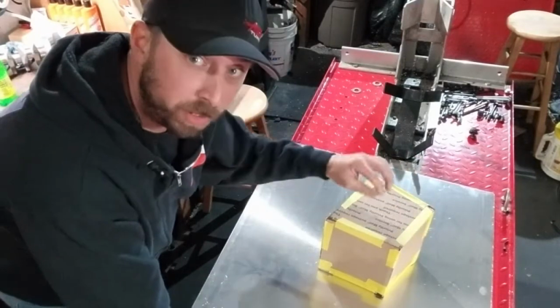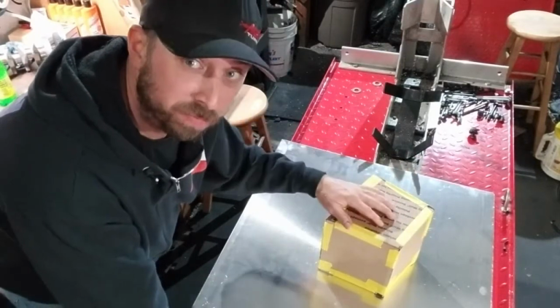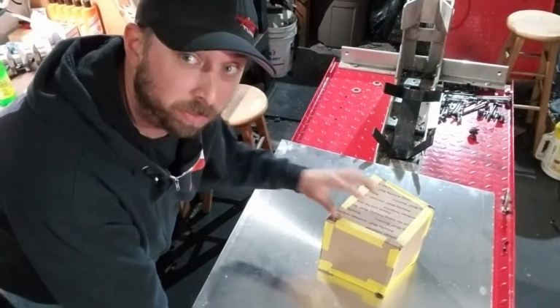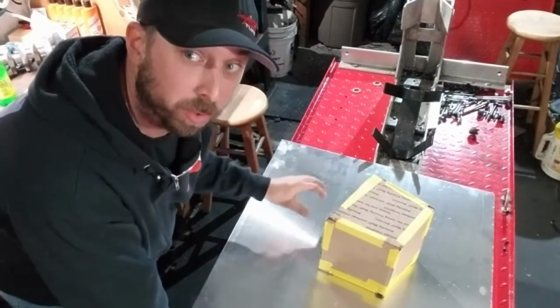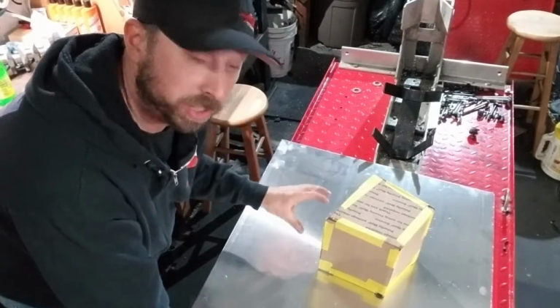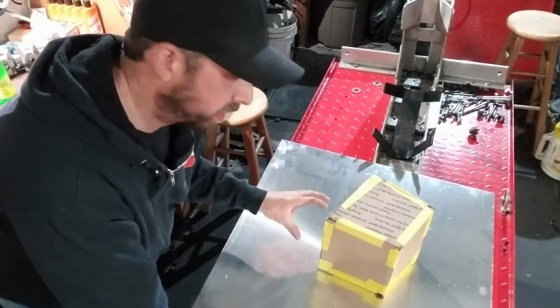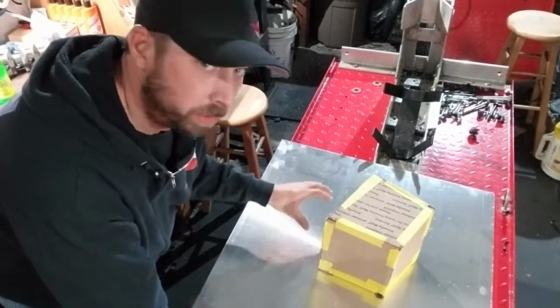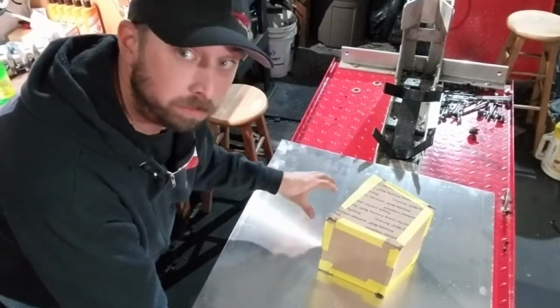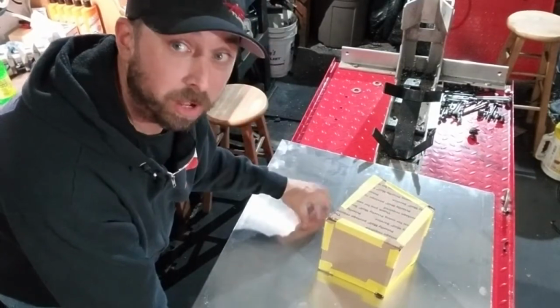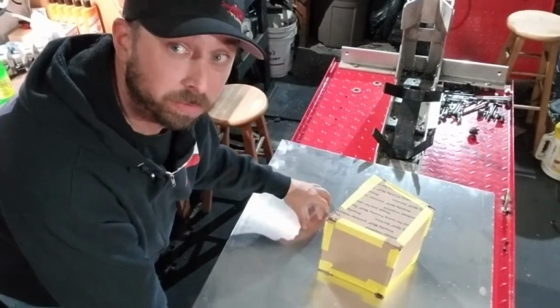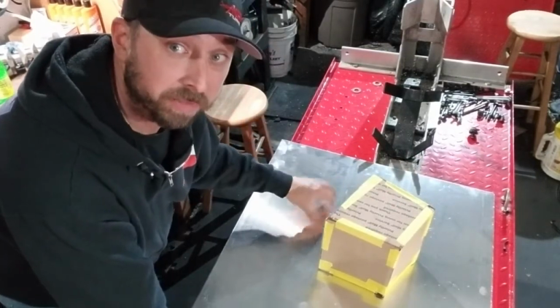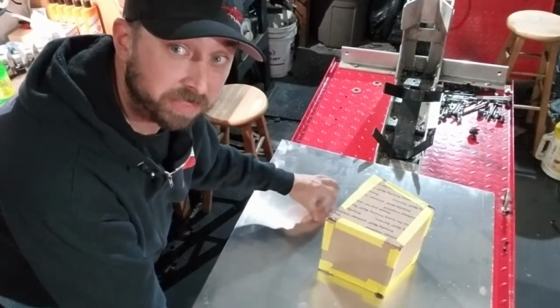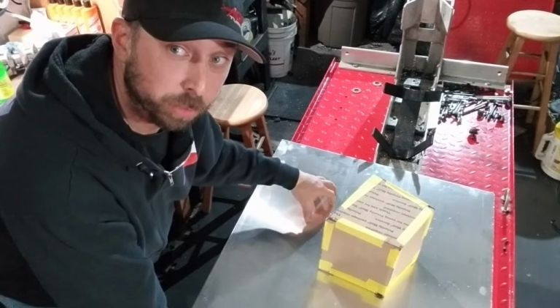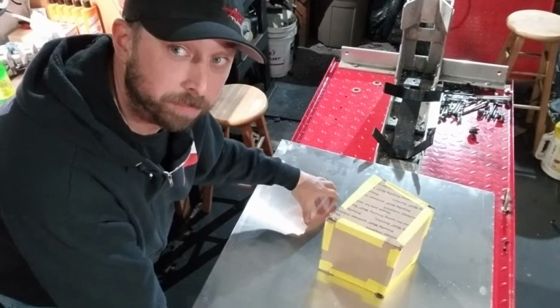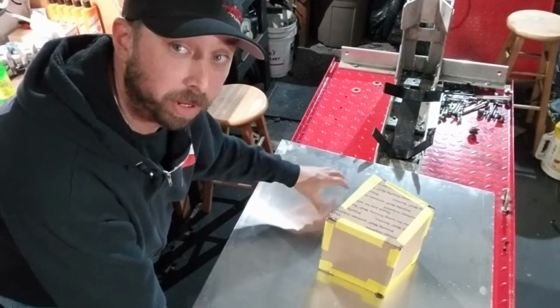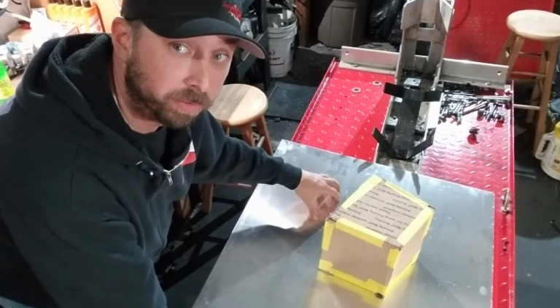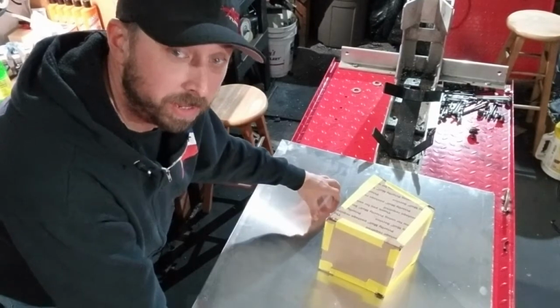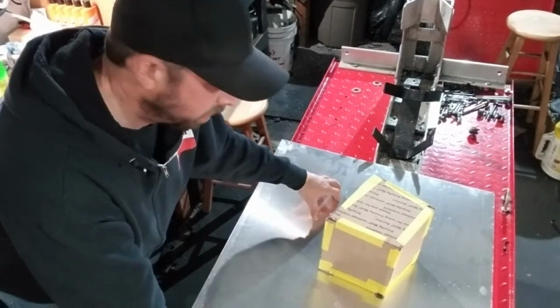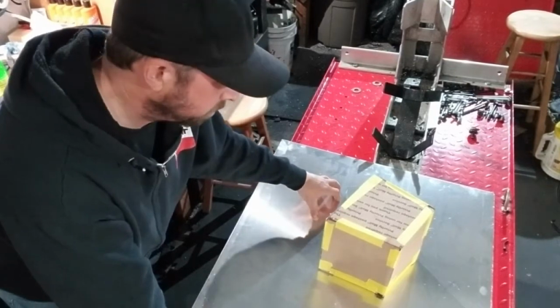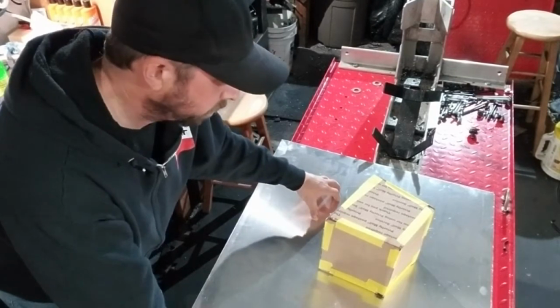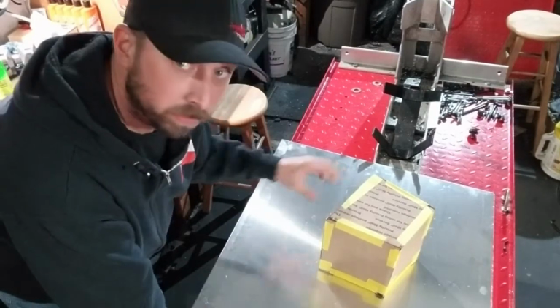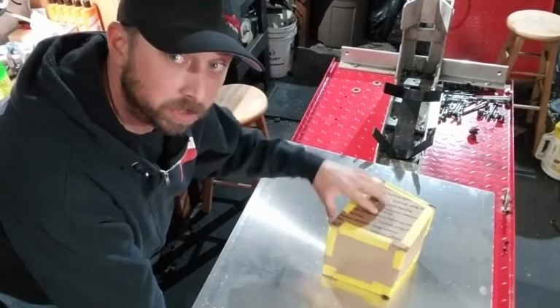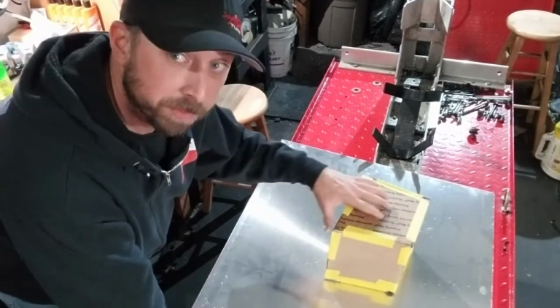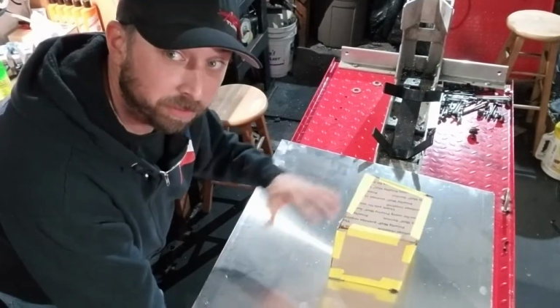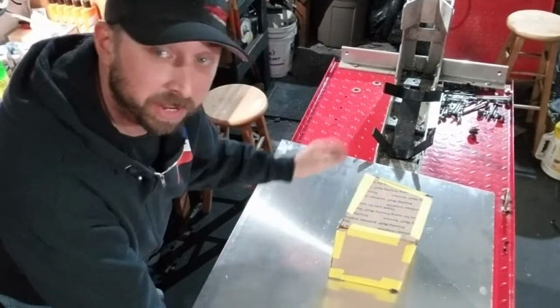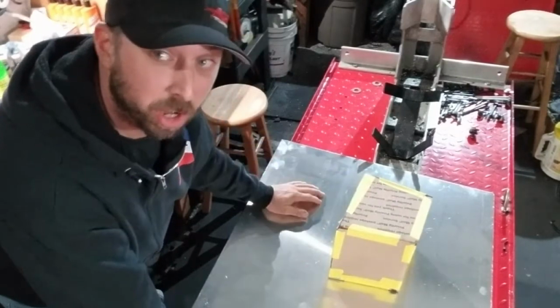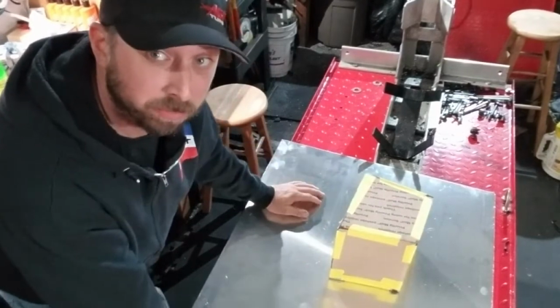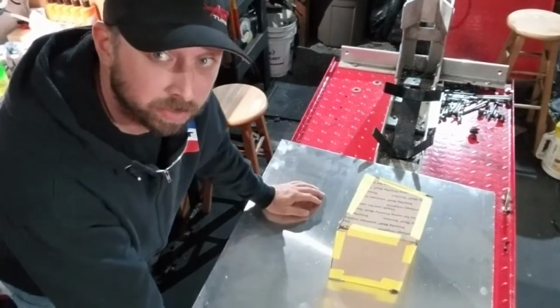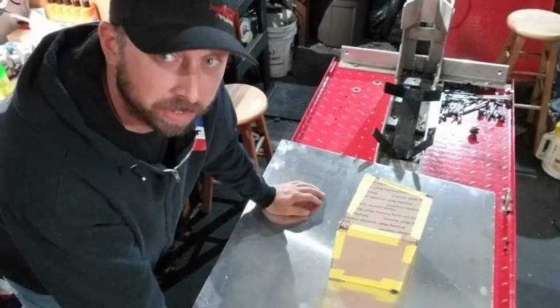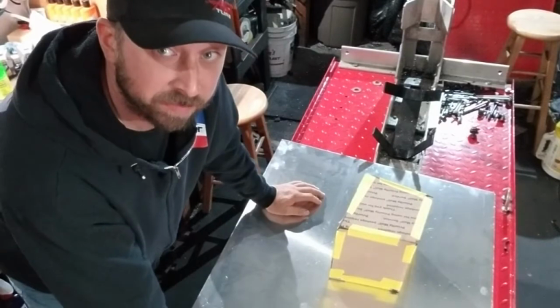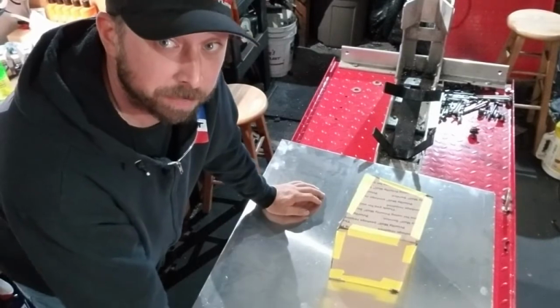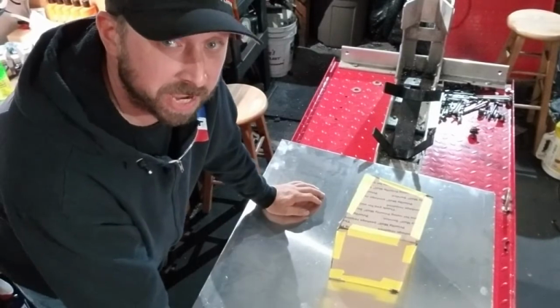For now, we'll get going on just marking out — this eighth-inch aluminum — marking out the shapes and everything, getting everything cut out and kind of finished up to size.